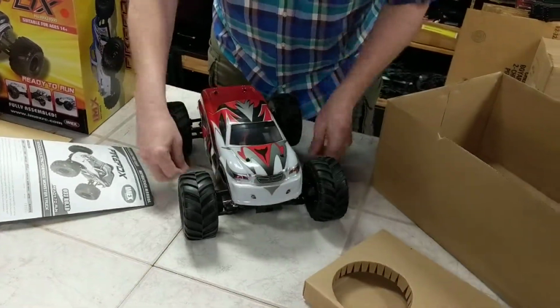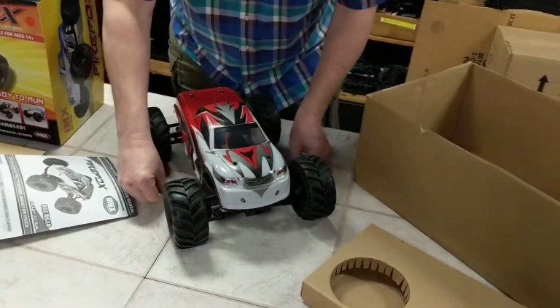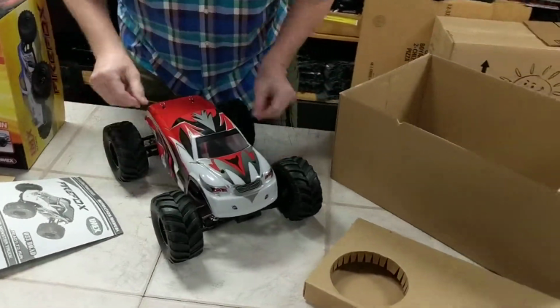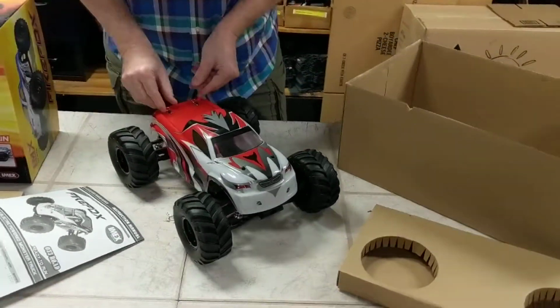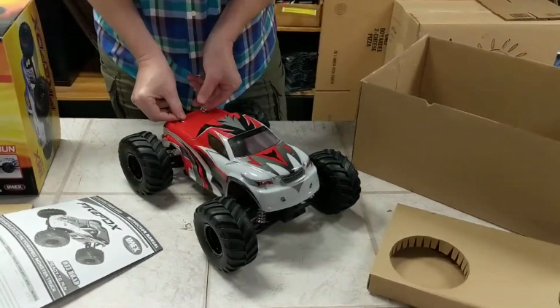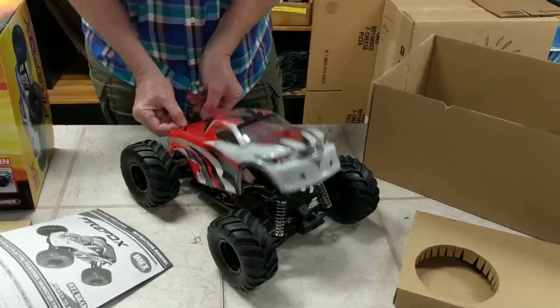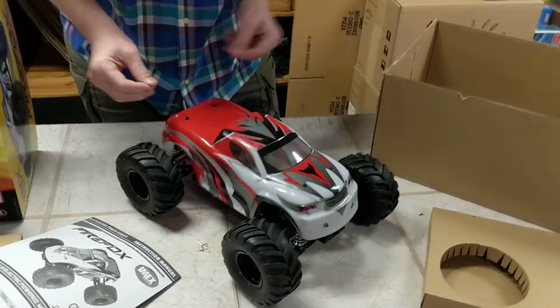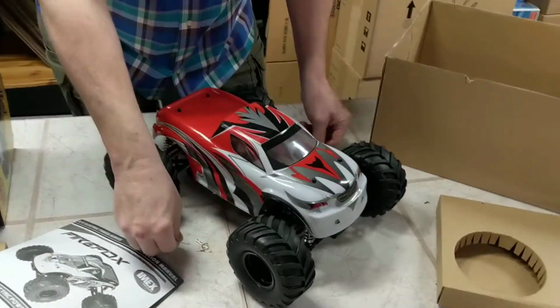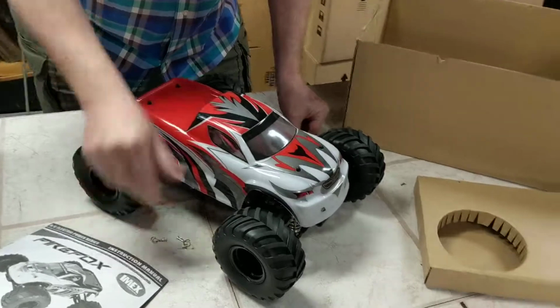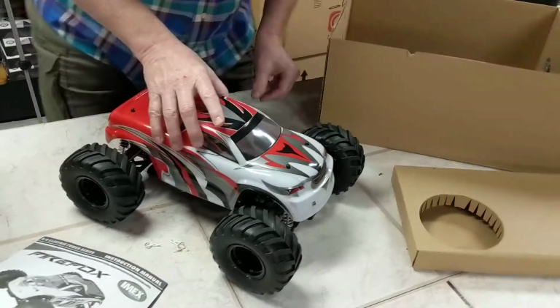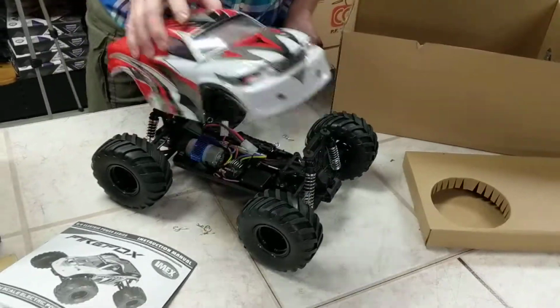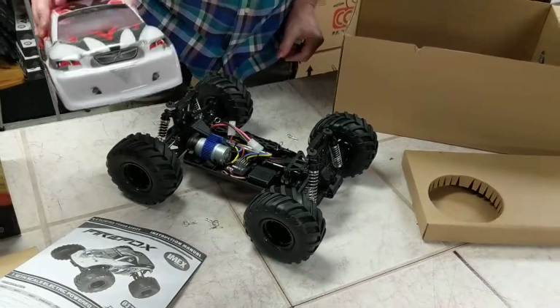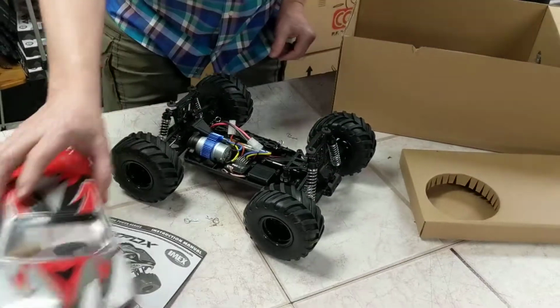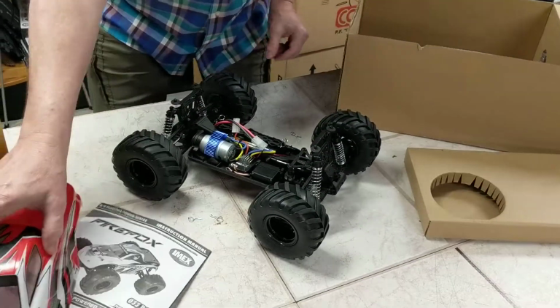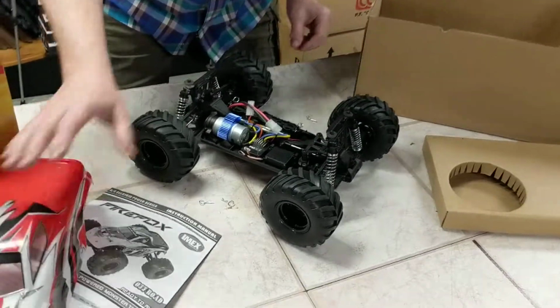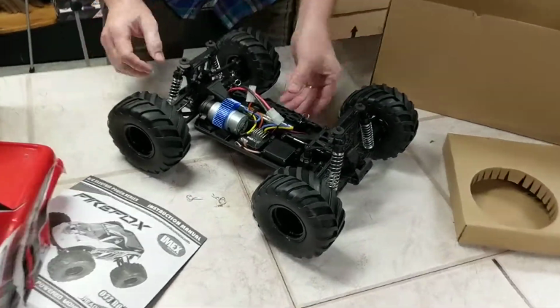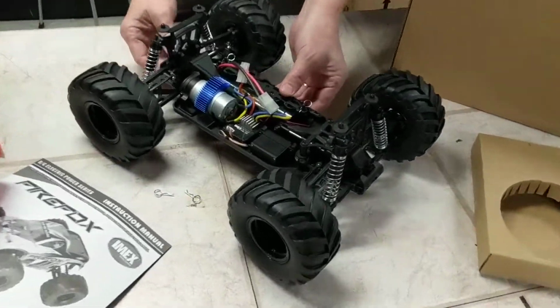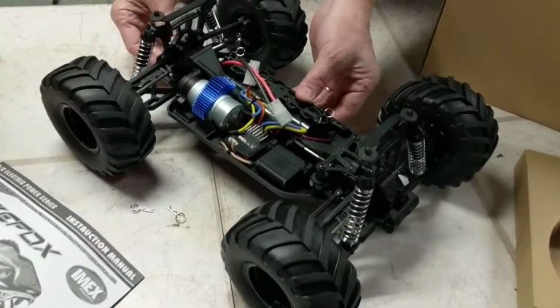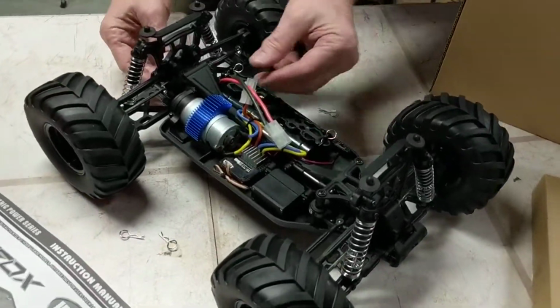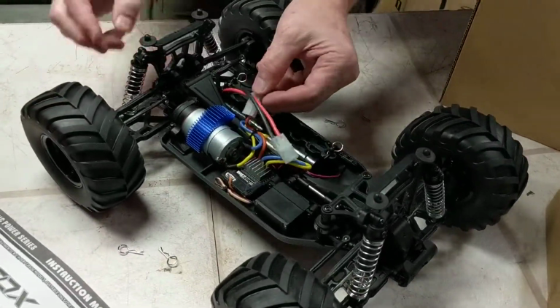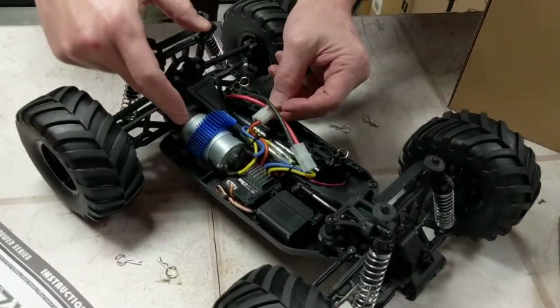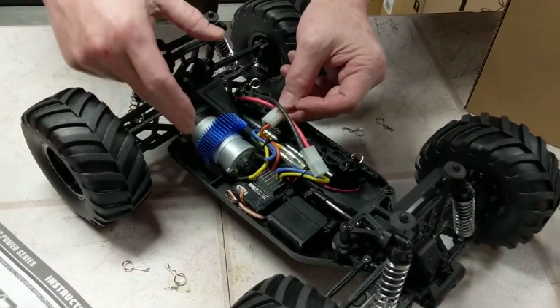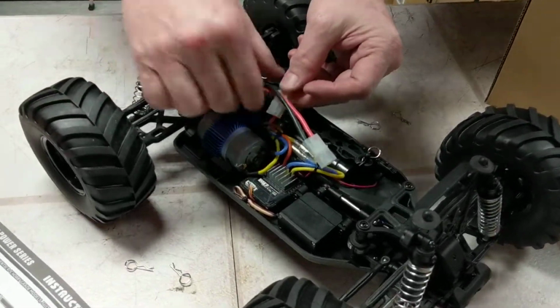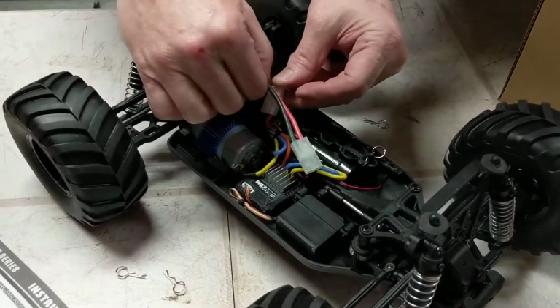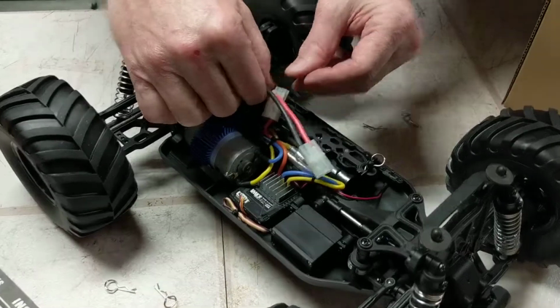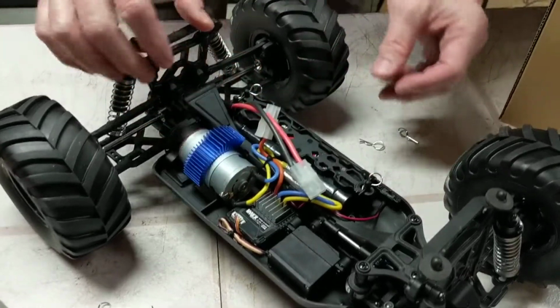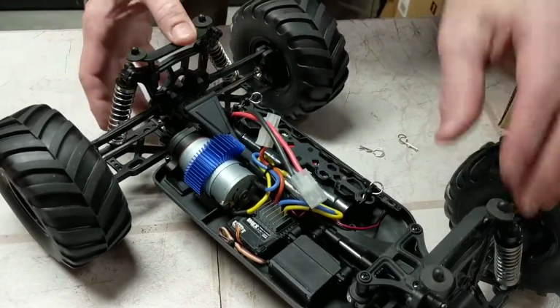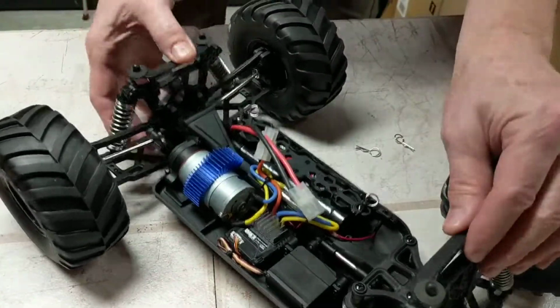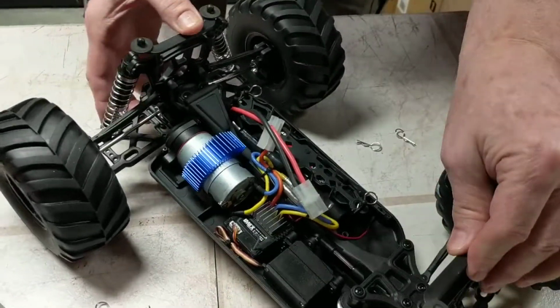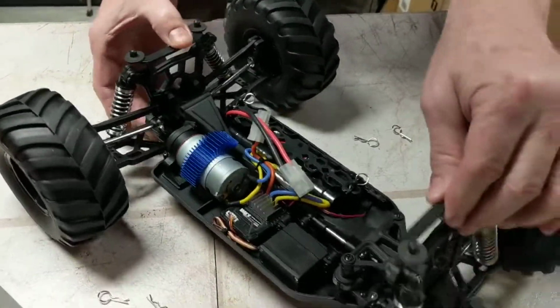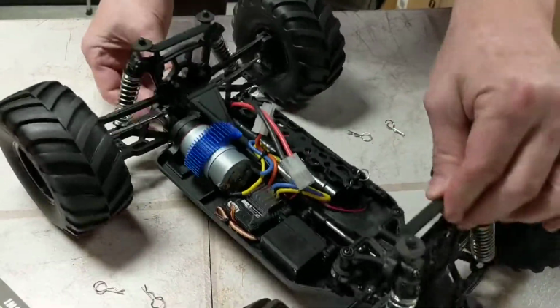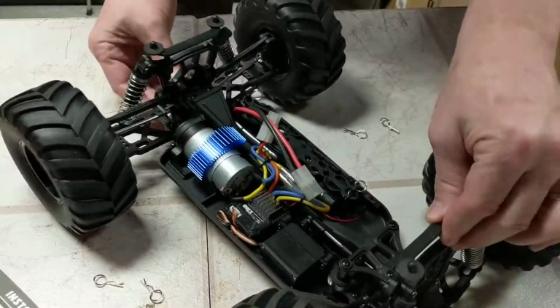Now the little clips come off — that reveals the nice body. Look at this battery system, your motor and everything. Check out that suspension.